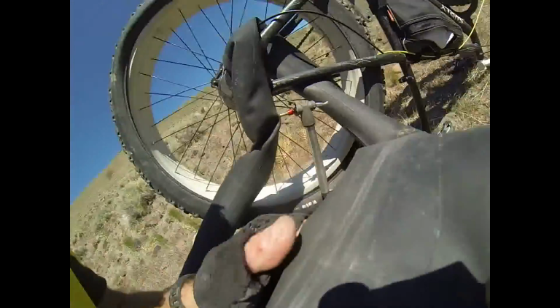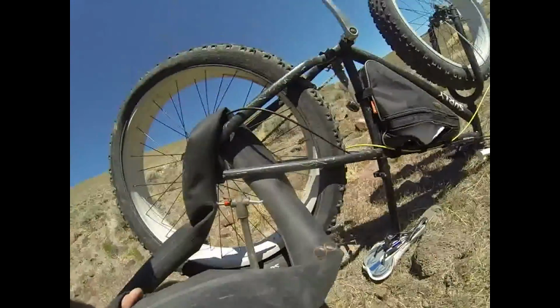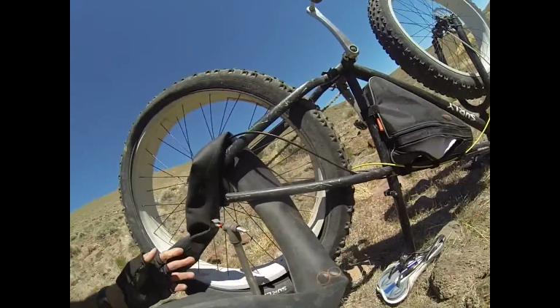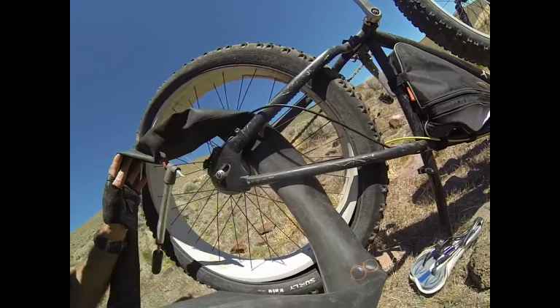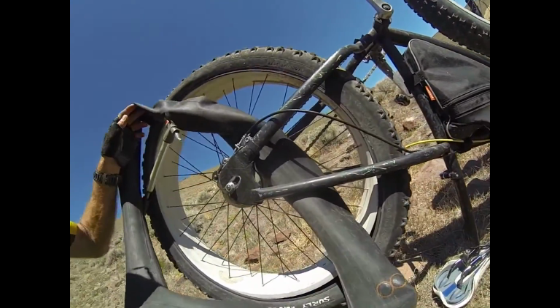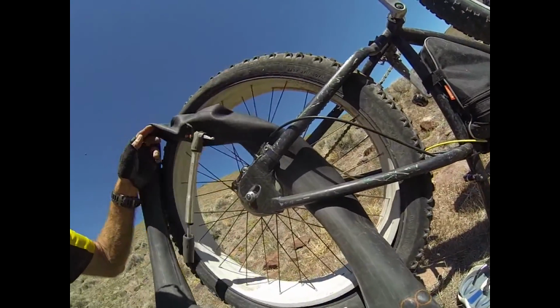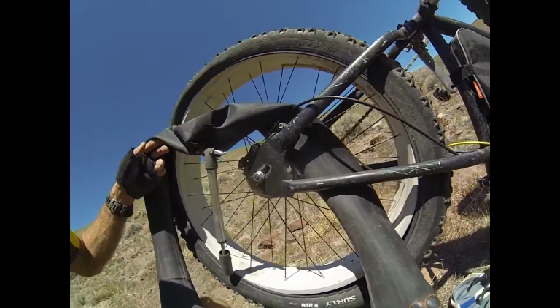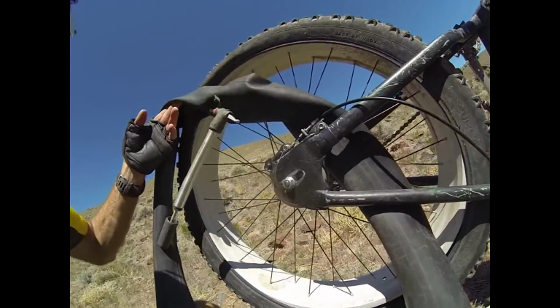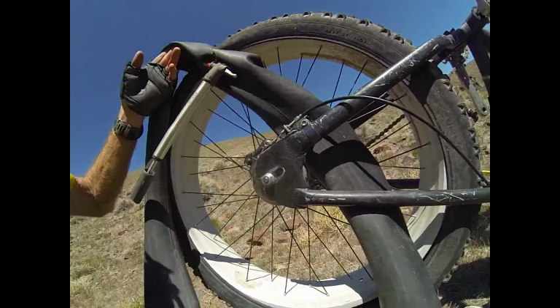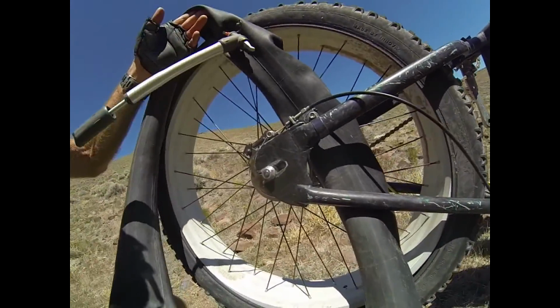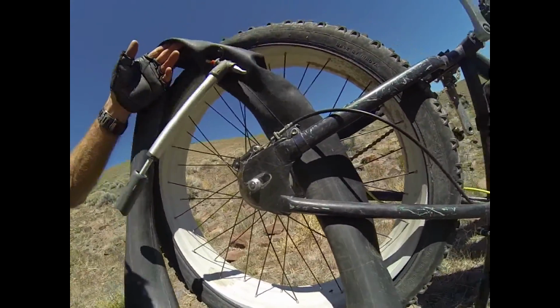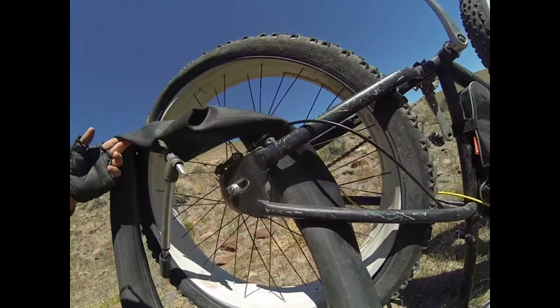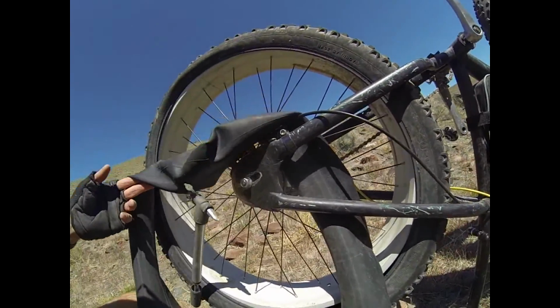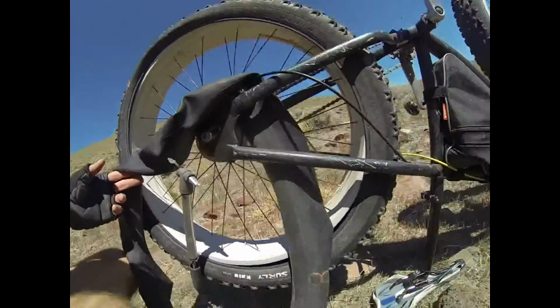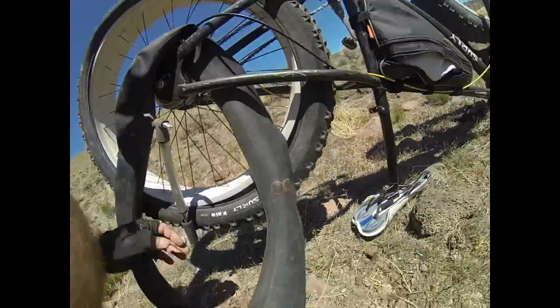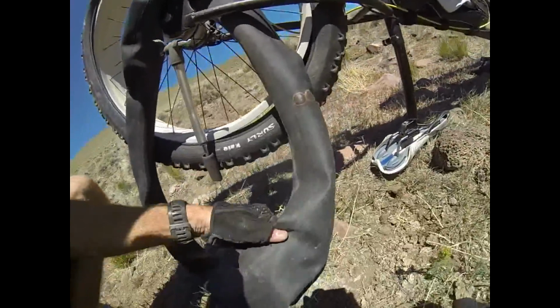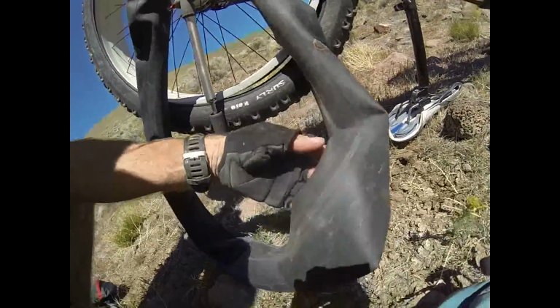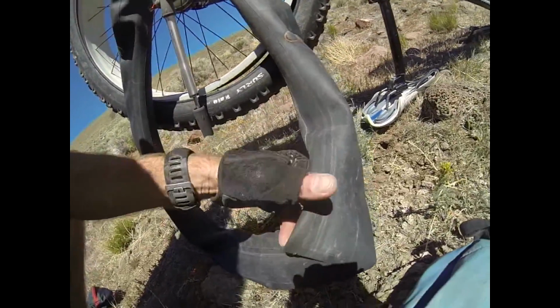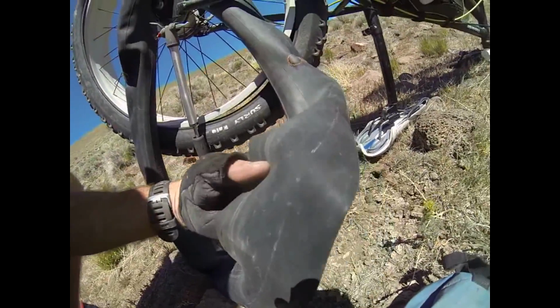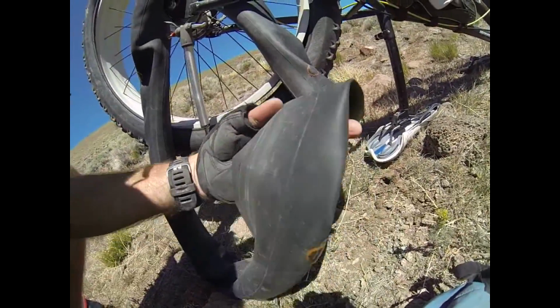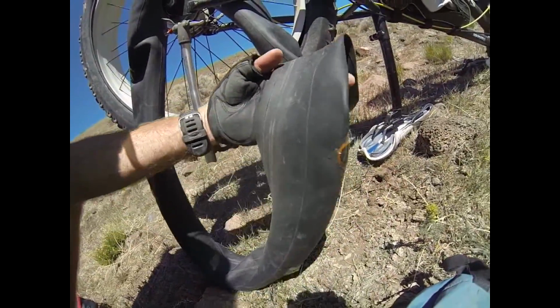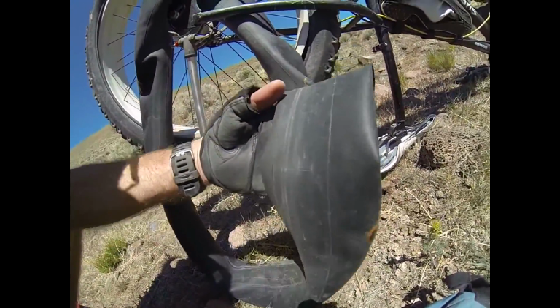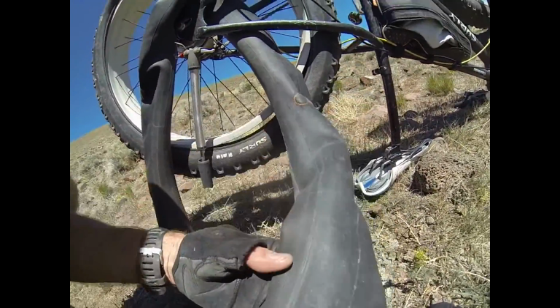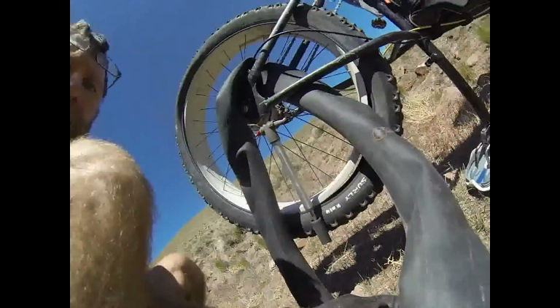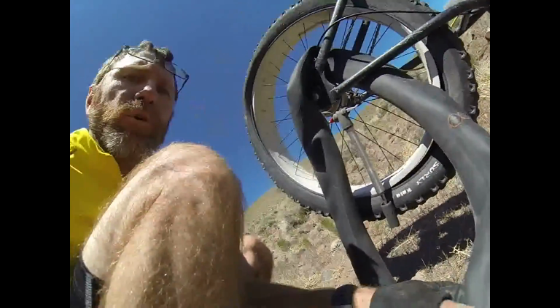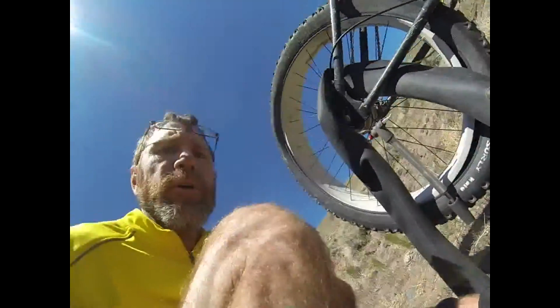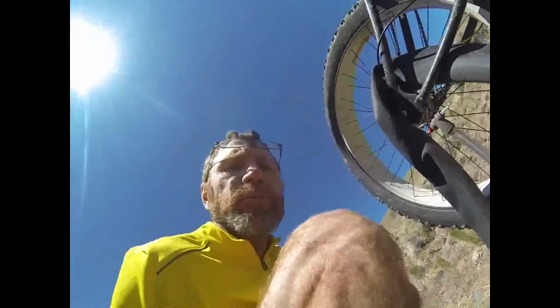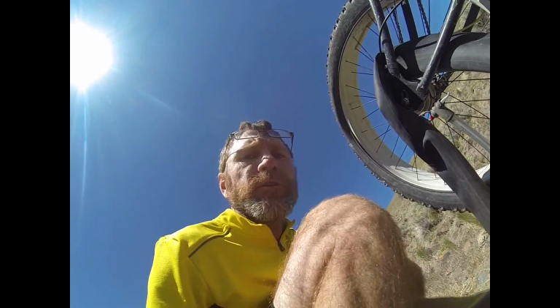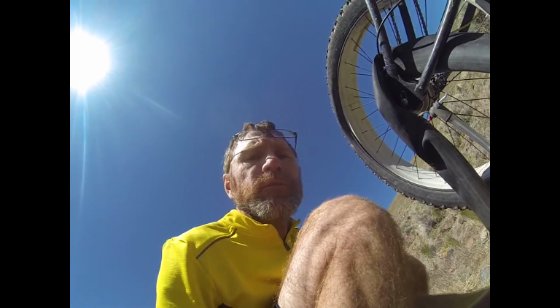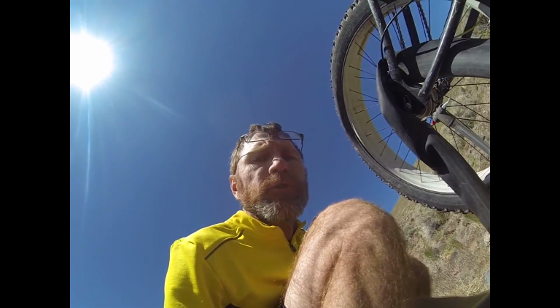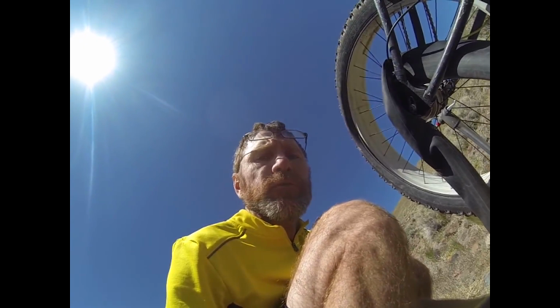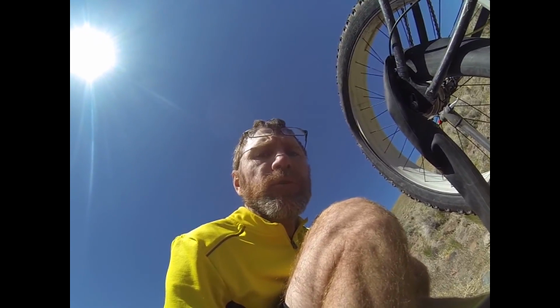I'm just going to repair it on the bike so I don't have to take this thing all apart. Just pull out the inner tube, patch it up, put it back in and away we go. Let's see if it works.